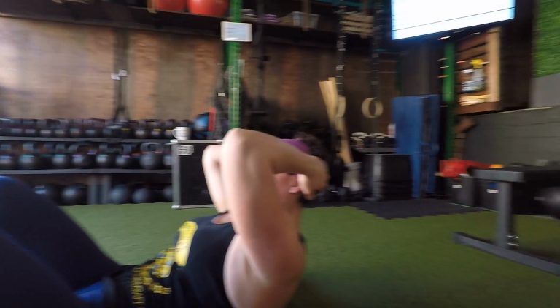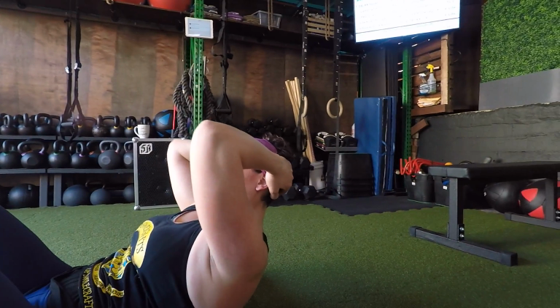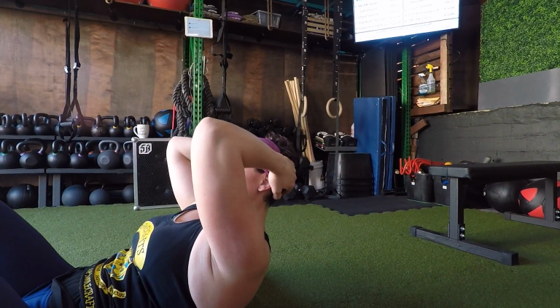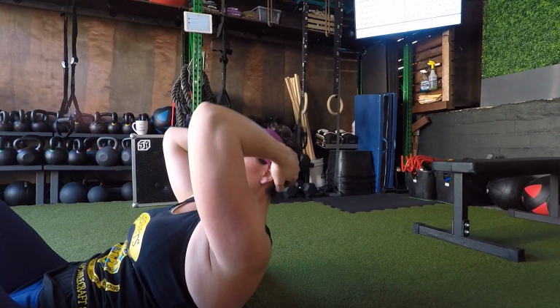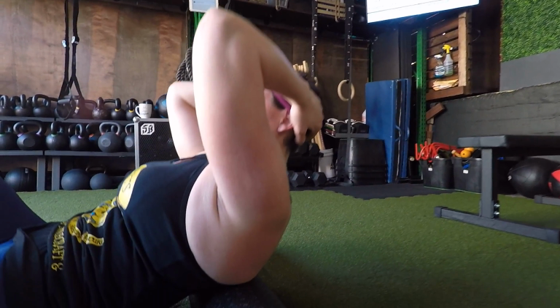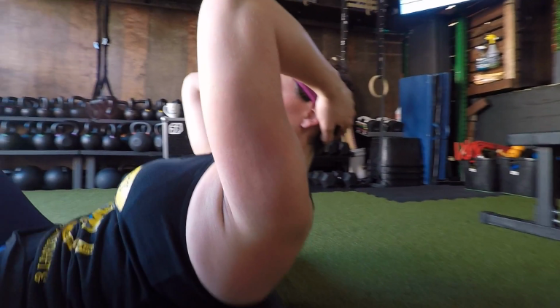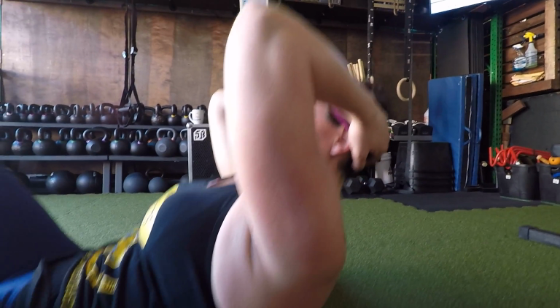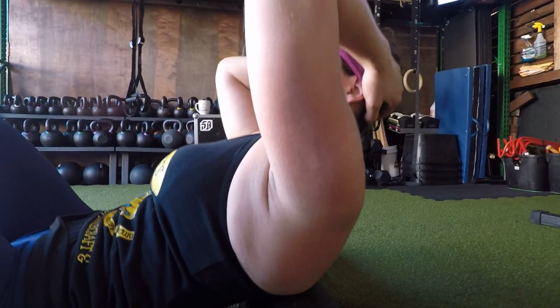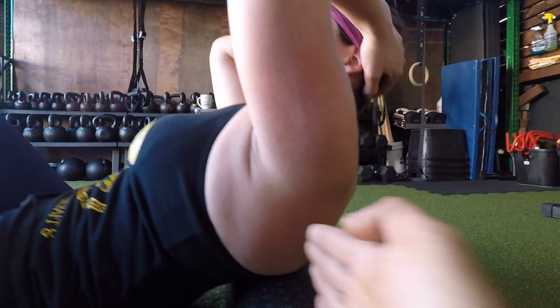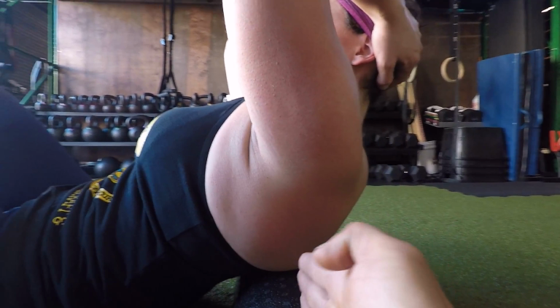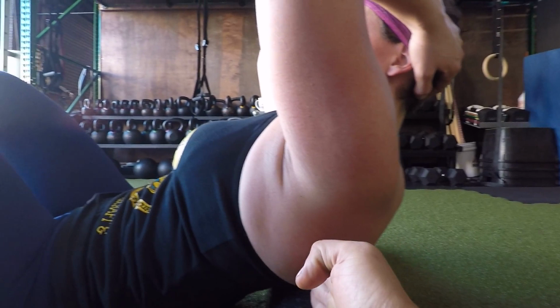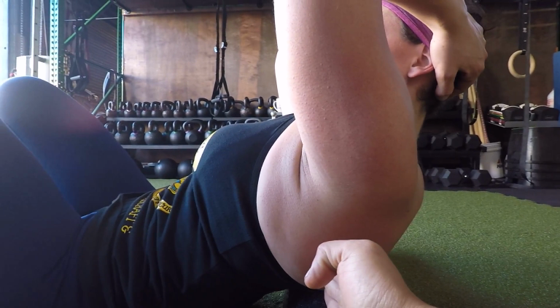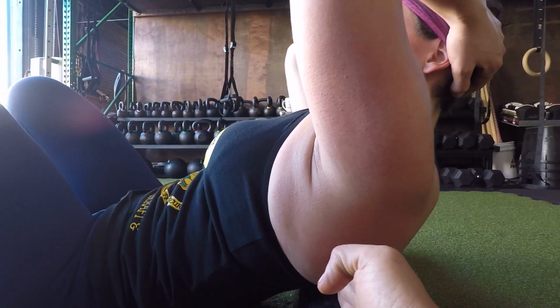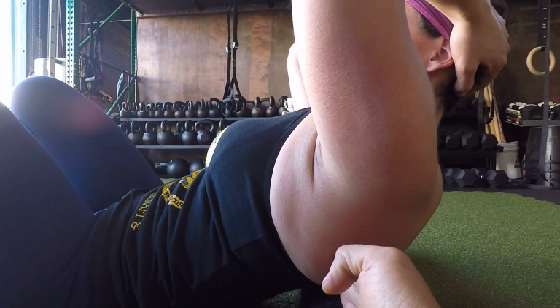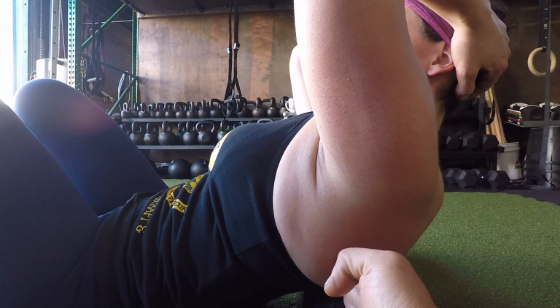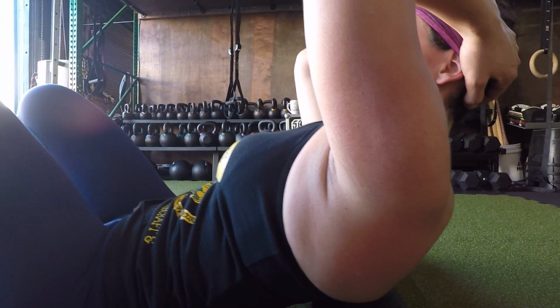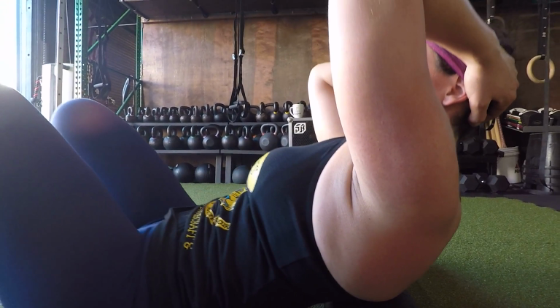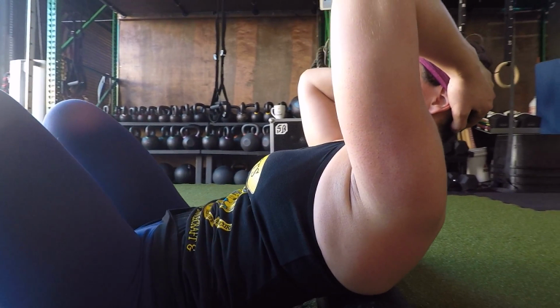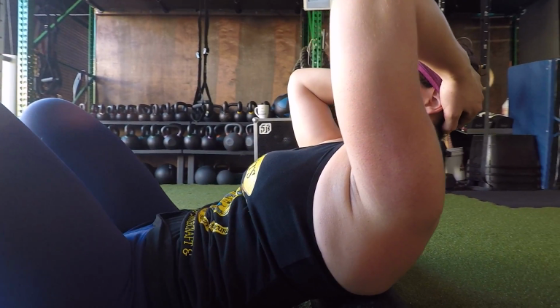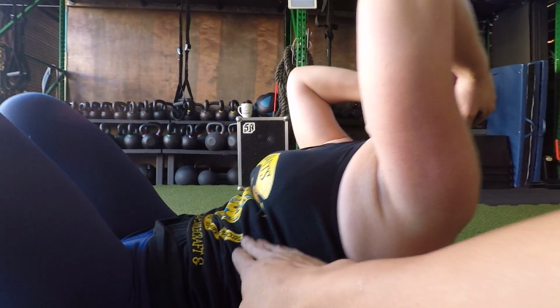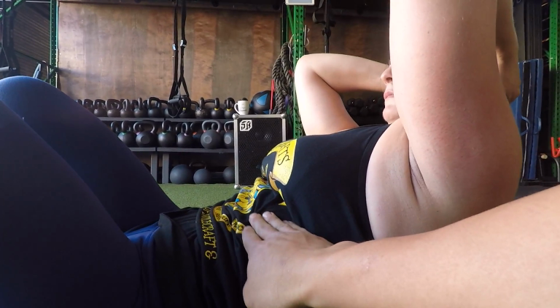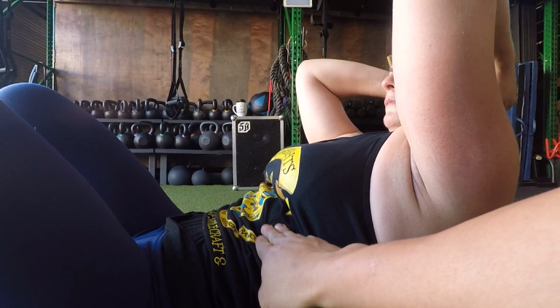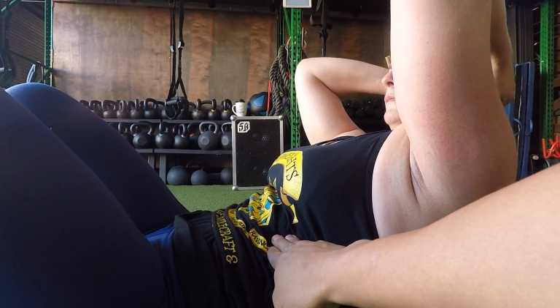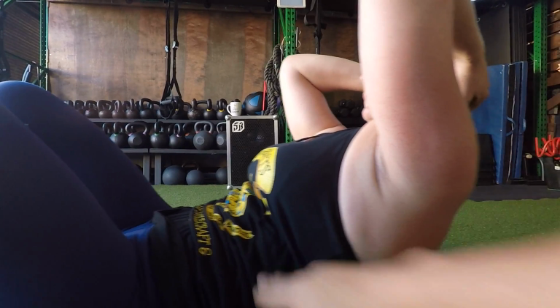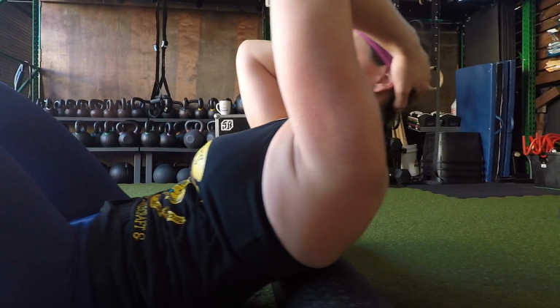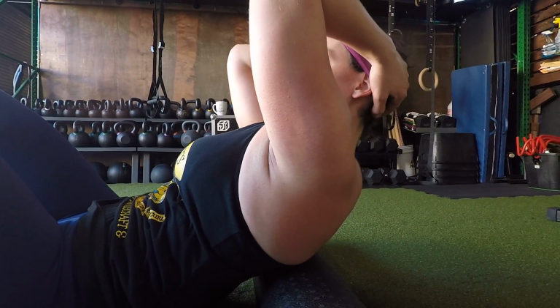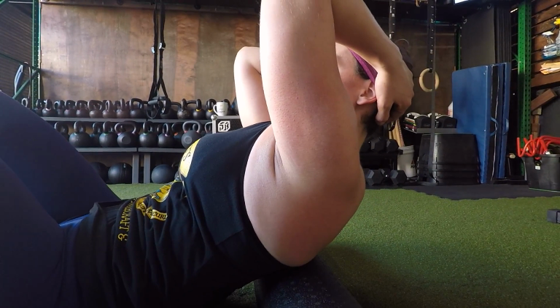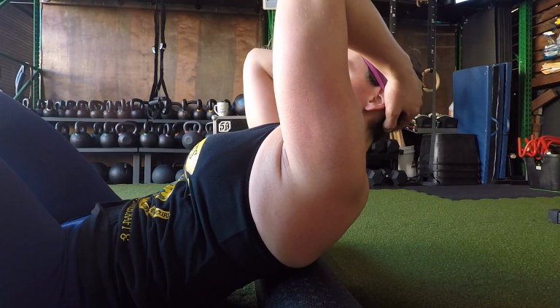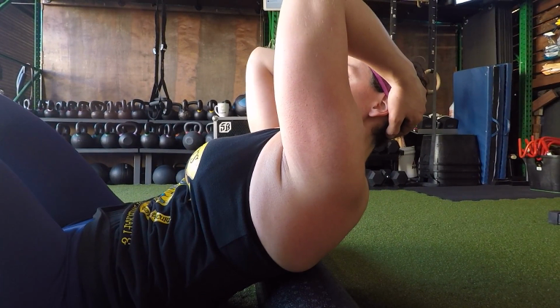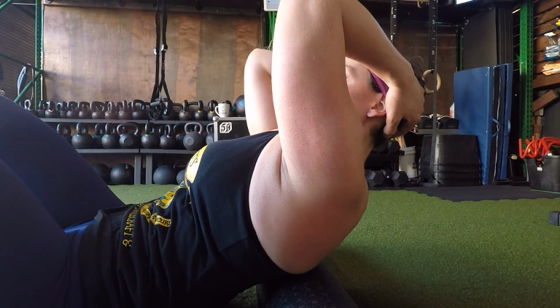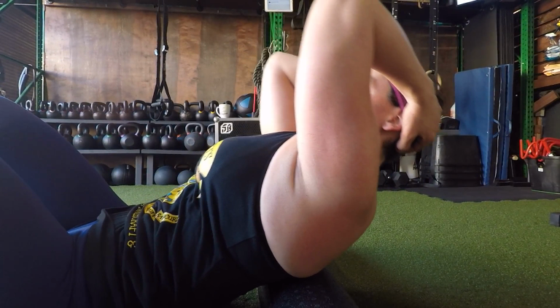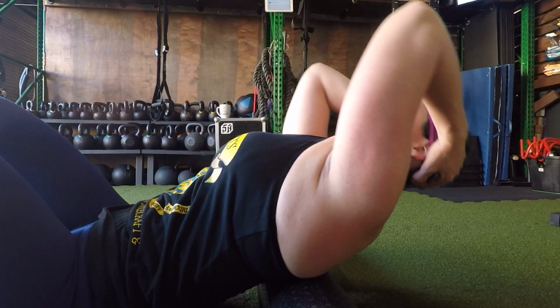Reverse crunch on the foam roller. Start with the roller right about here, around your chest. Keep your abs tight, keep your ribs down. Elbows in, and then roll back.